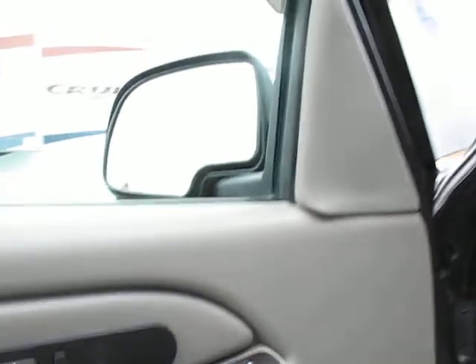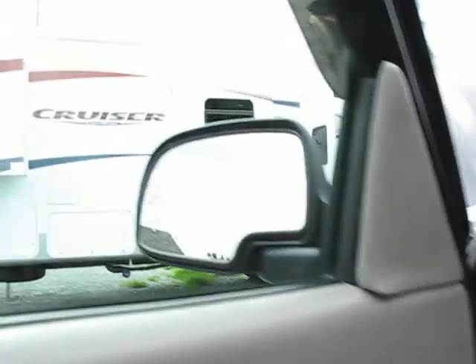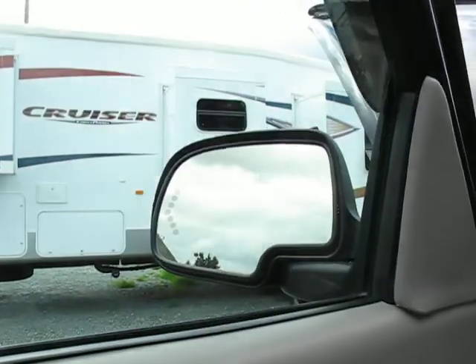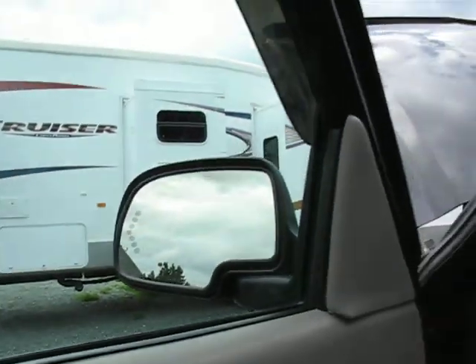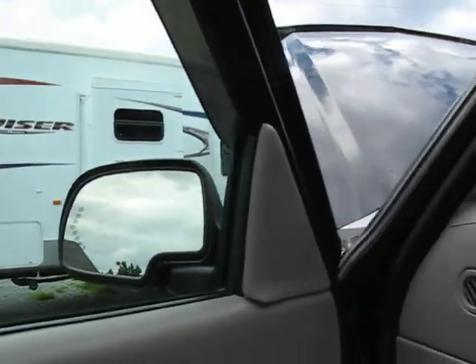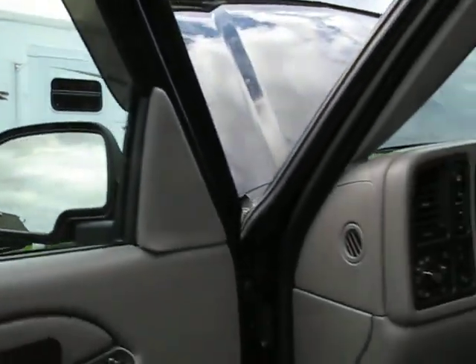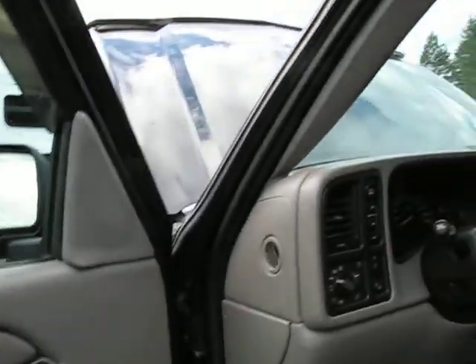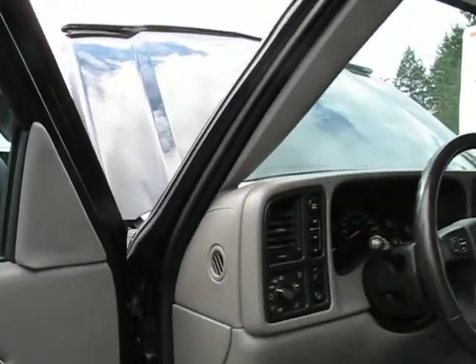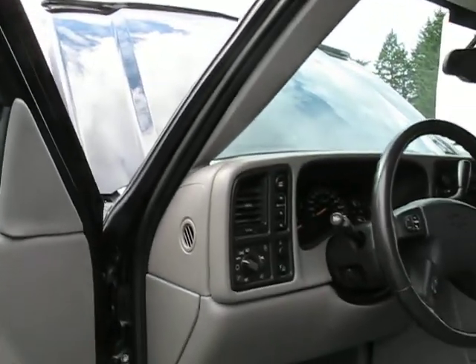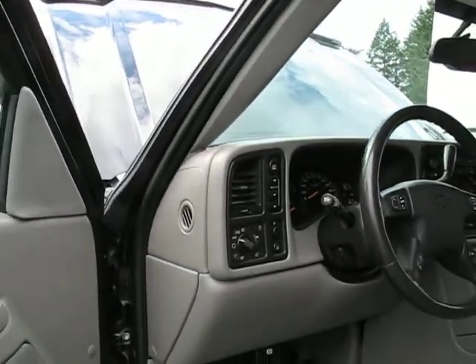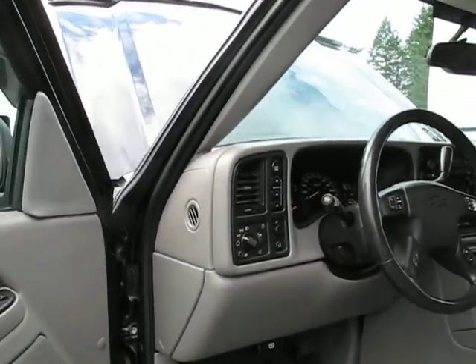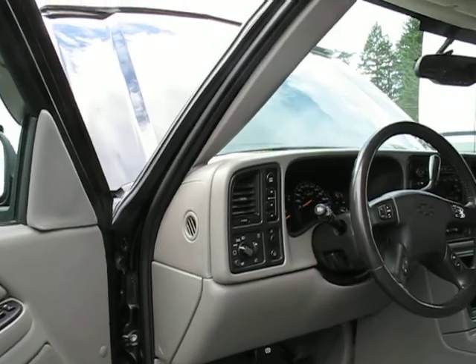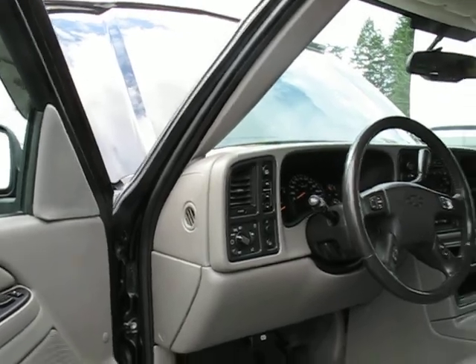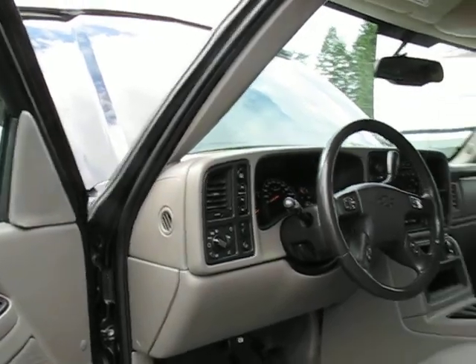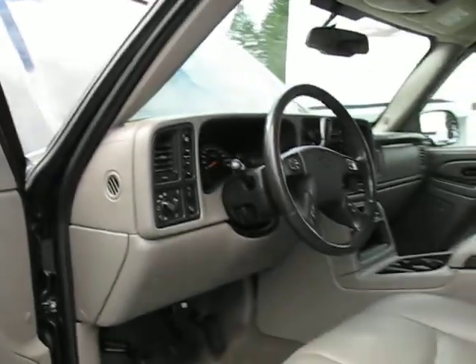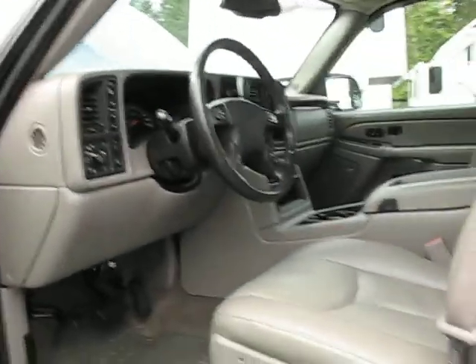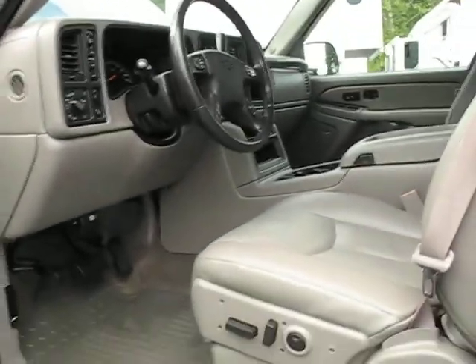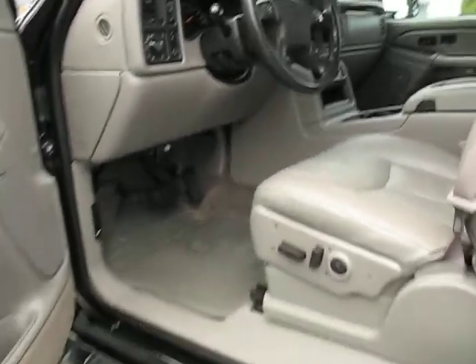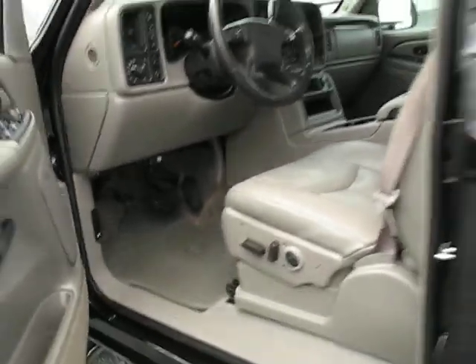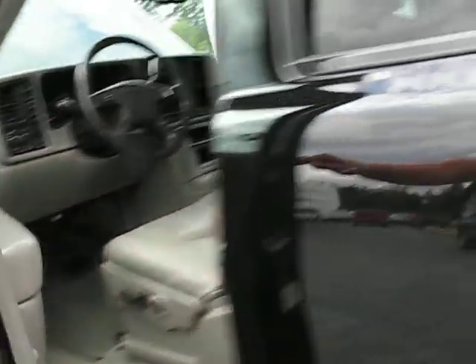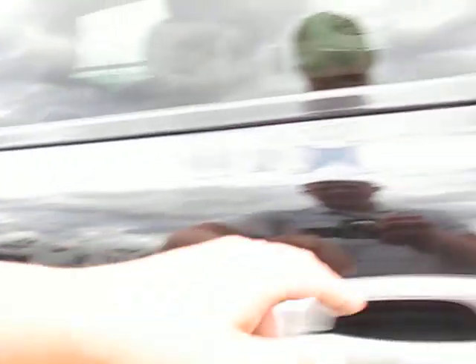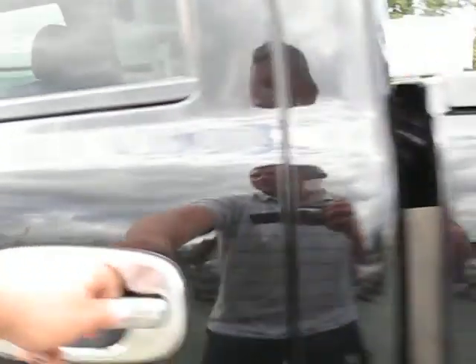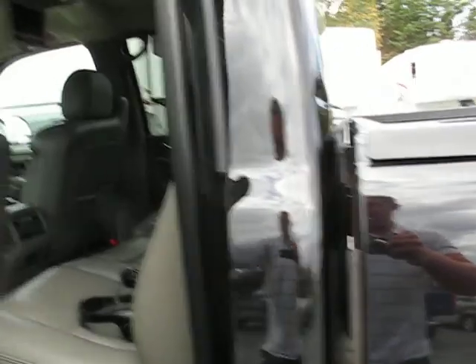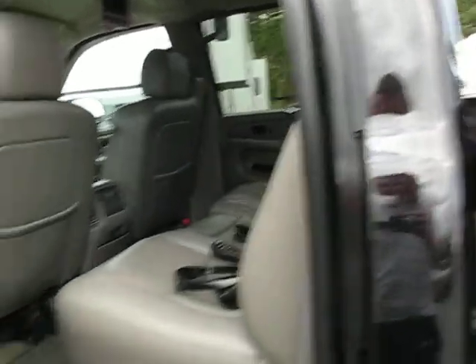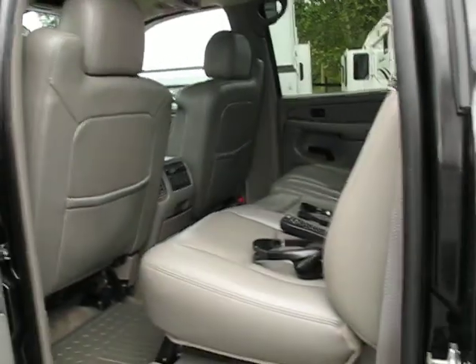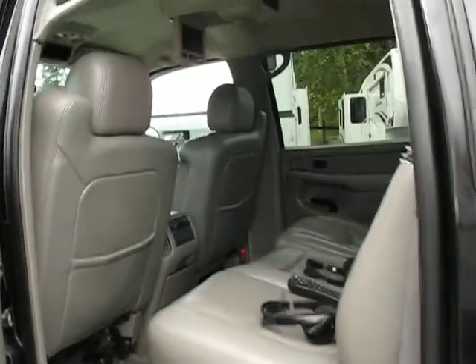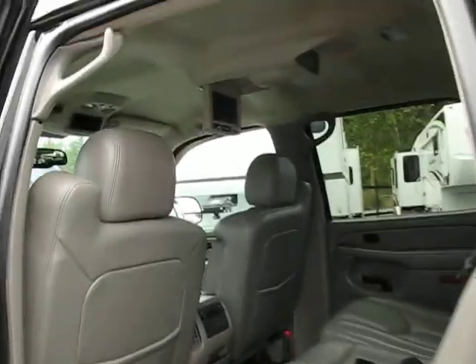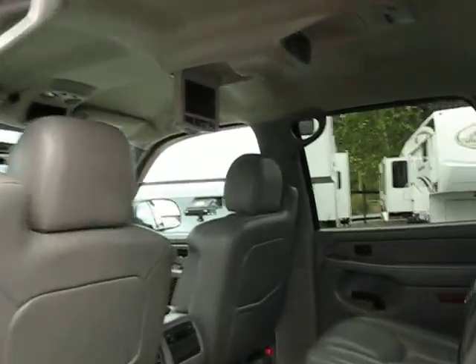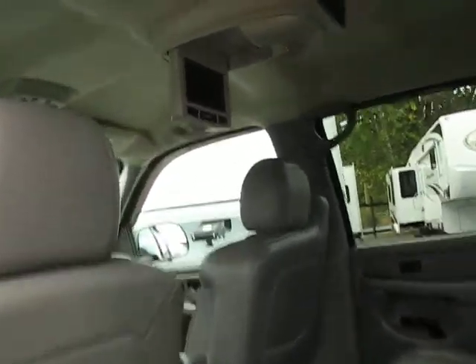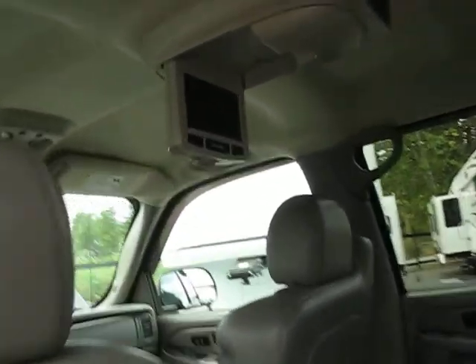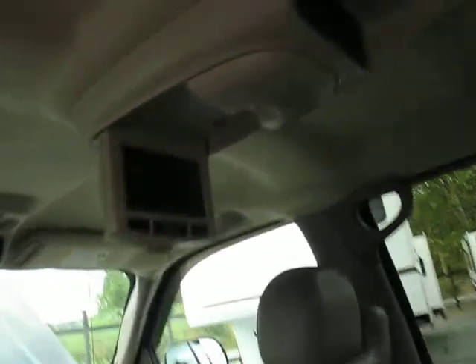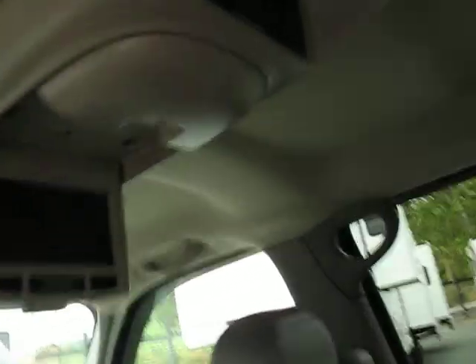It has turning signals in the mirrors as well as curb view assist, so when you put it in reverse the mirrors automatically tilt down for you. It also has power windows, power door locks, power mirrors, heated mirrors, and memory position seats.